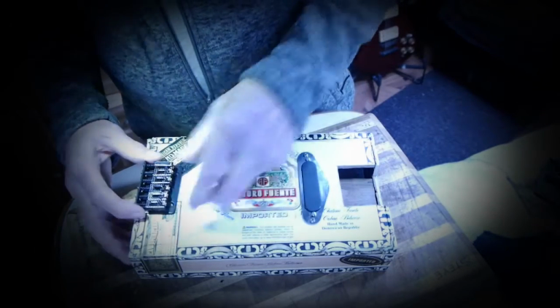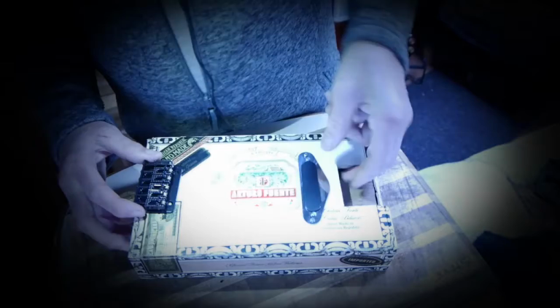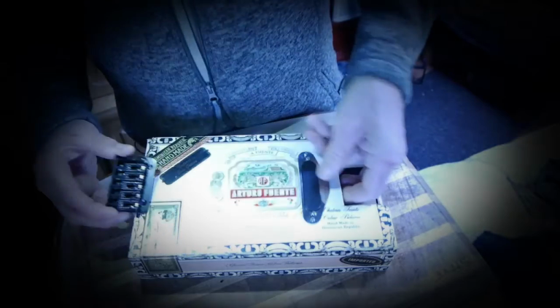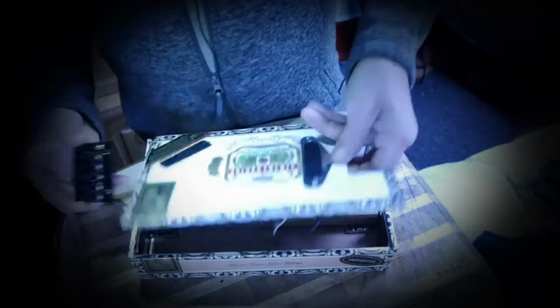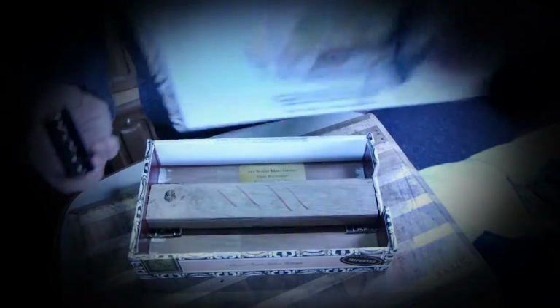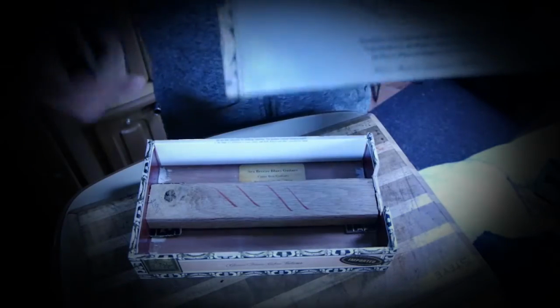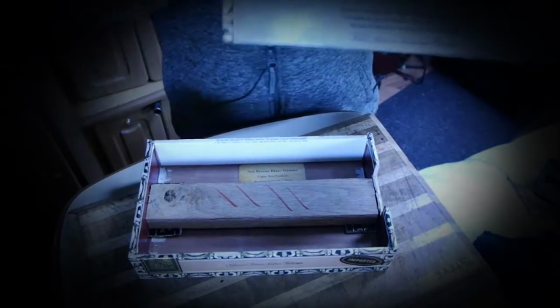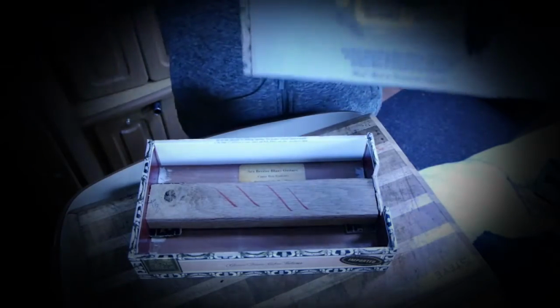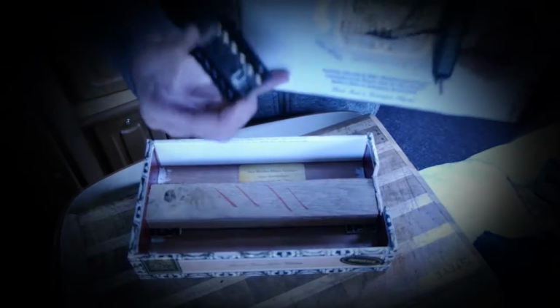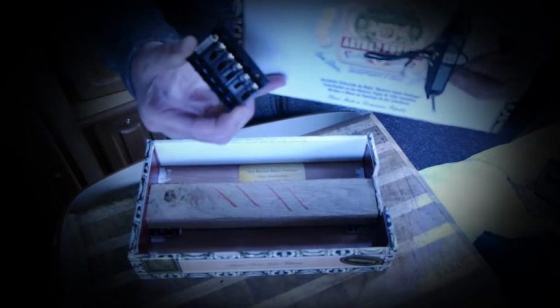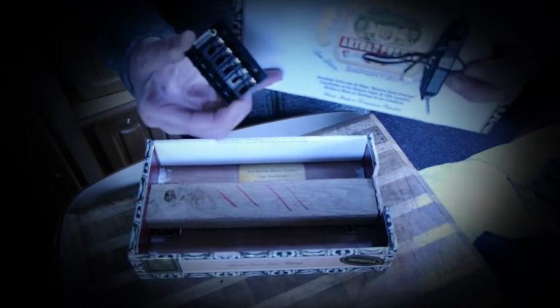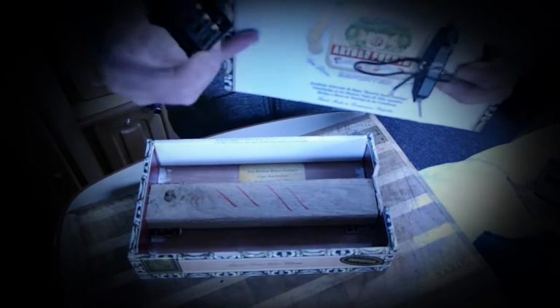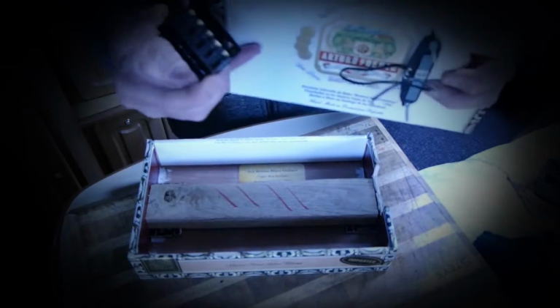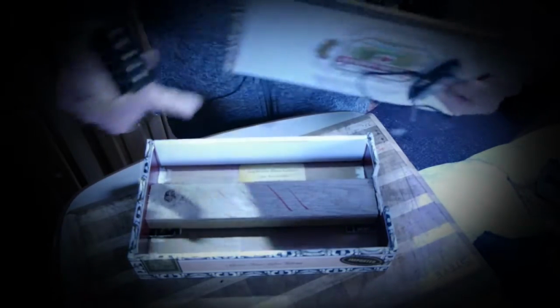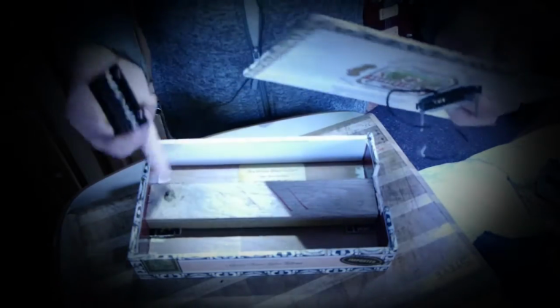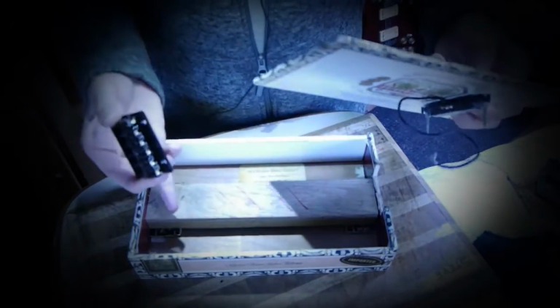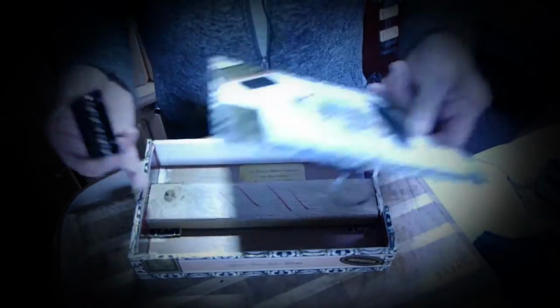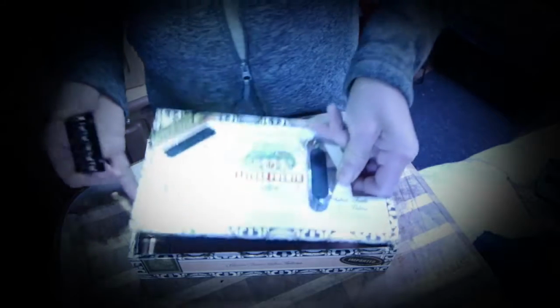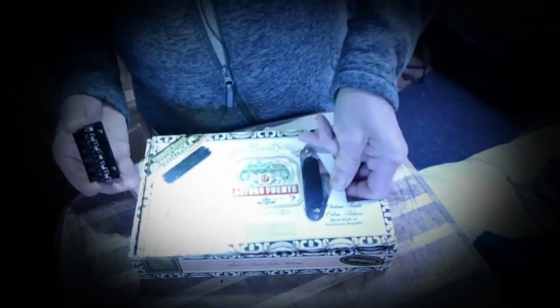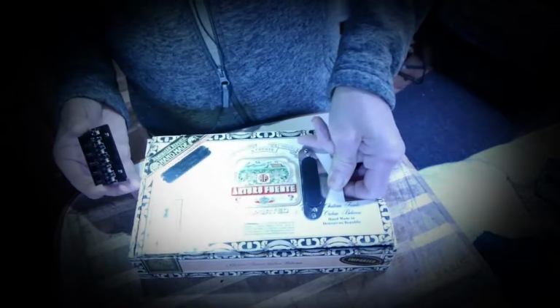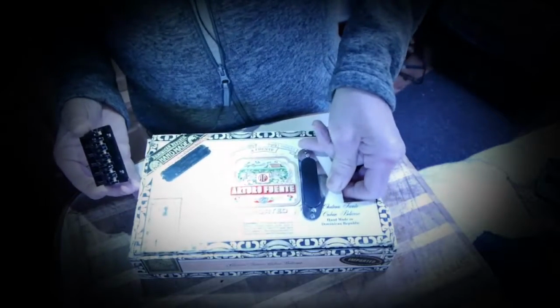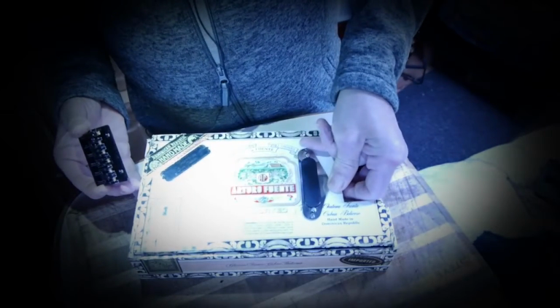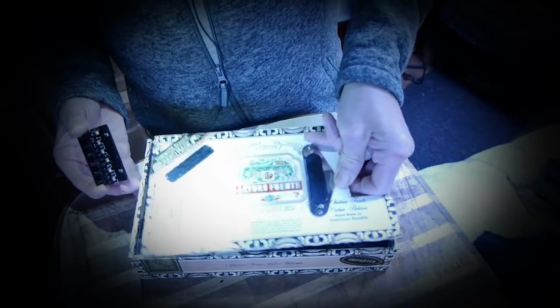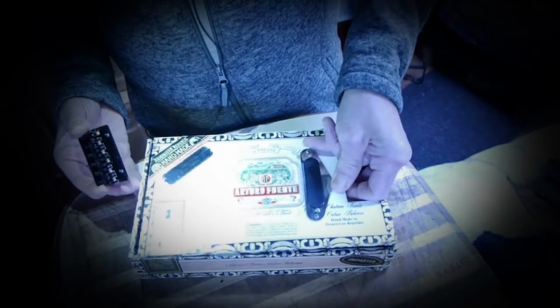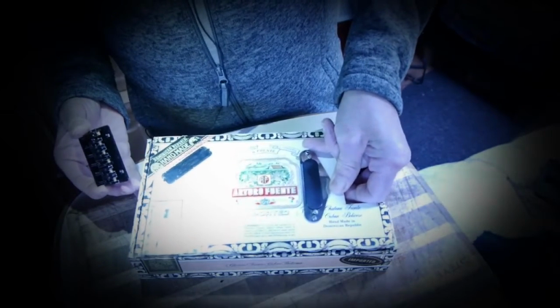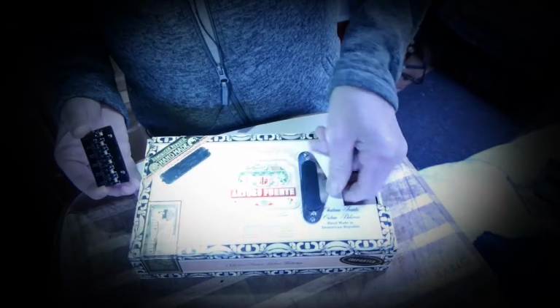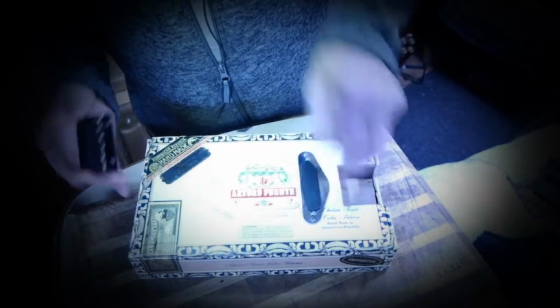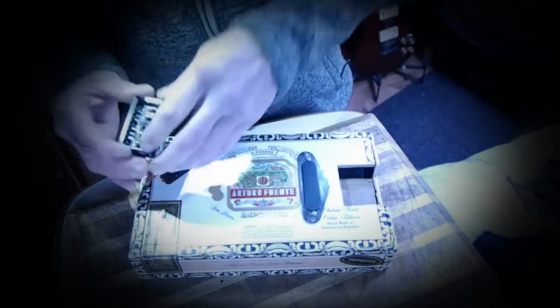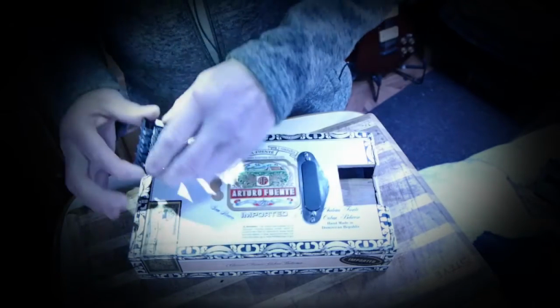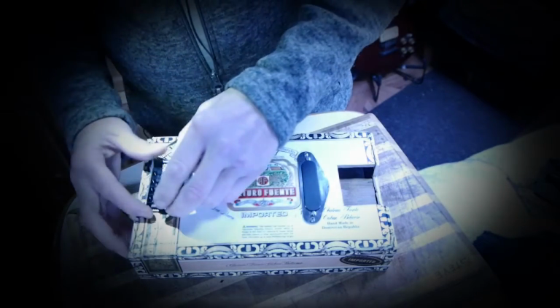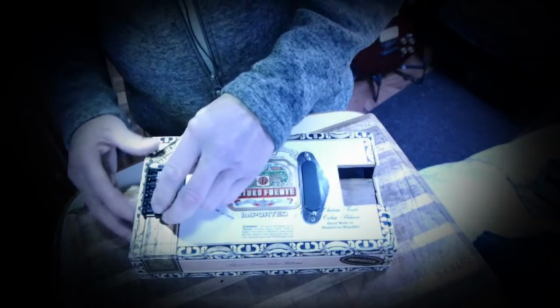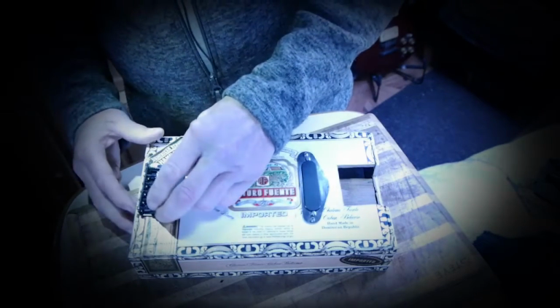So it needs a strengthener underneath there, which is attached to that, to stop the pull of the strings lifting it.